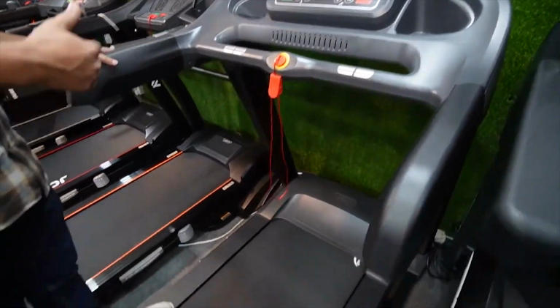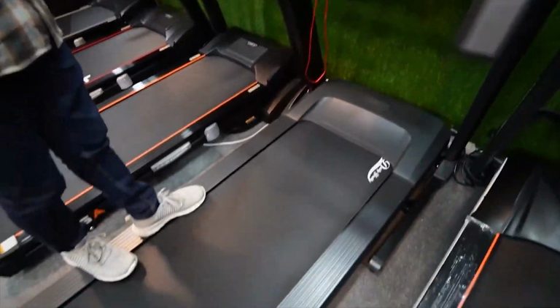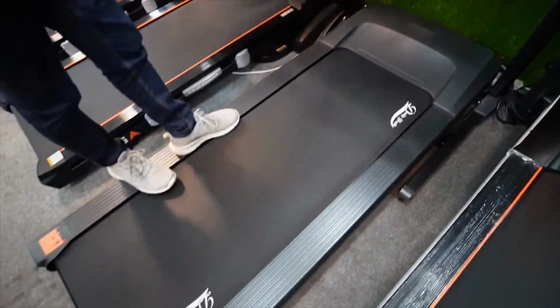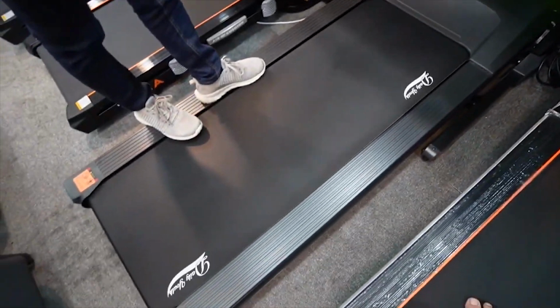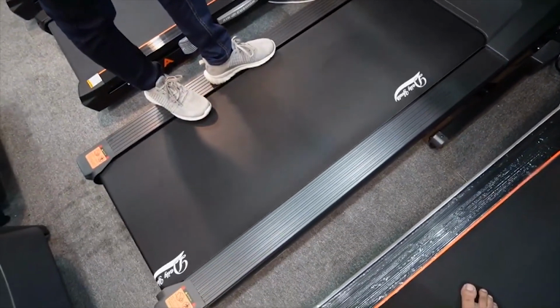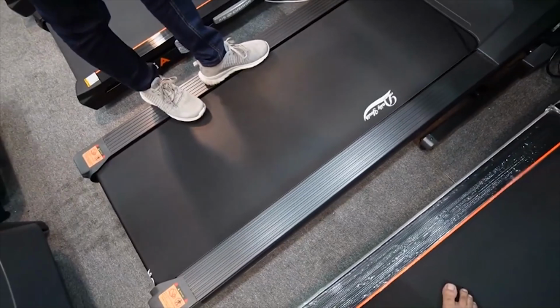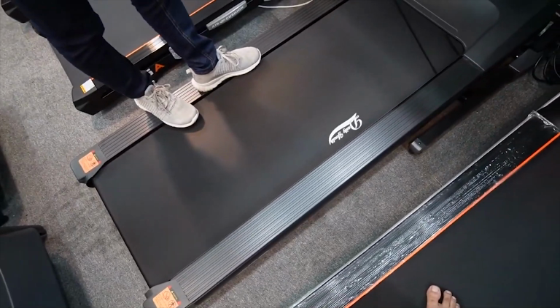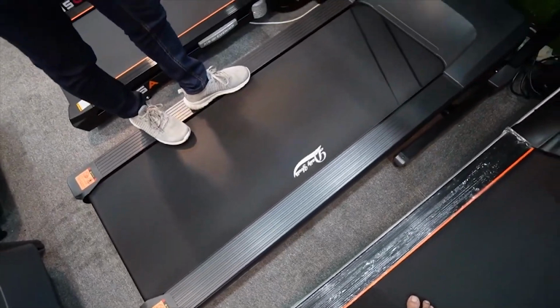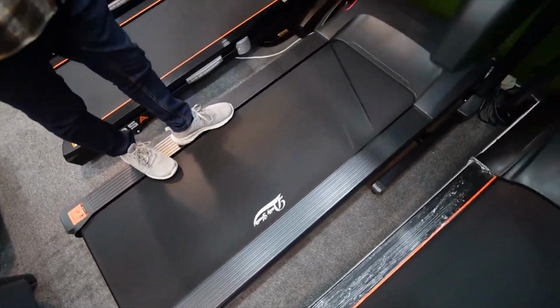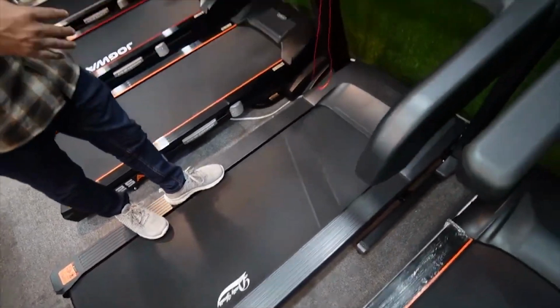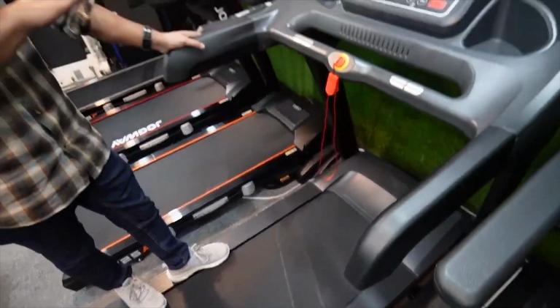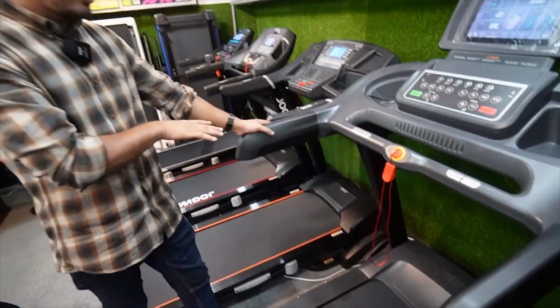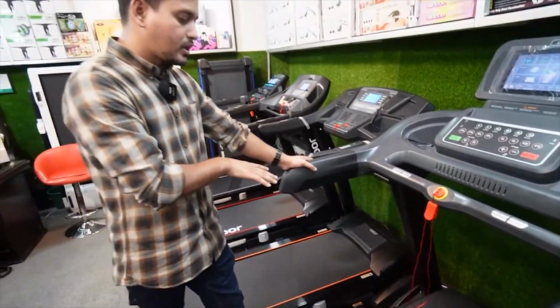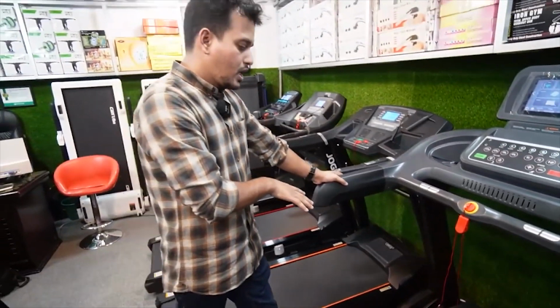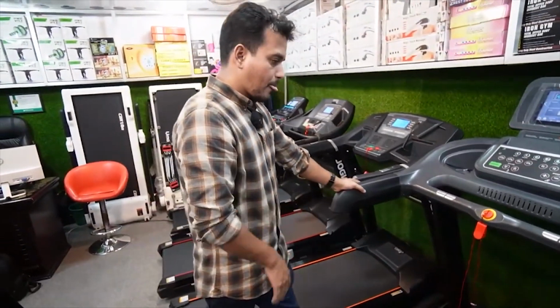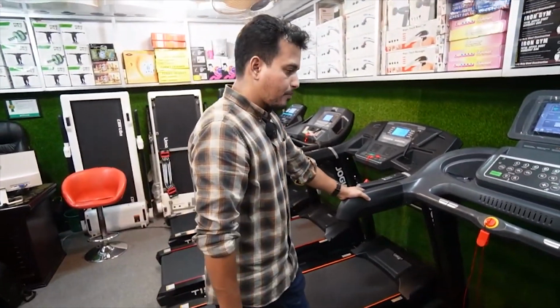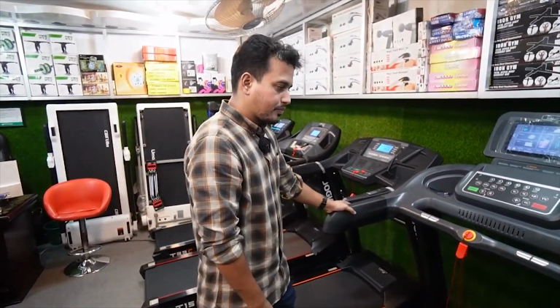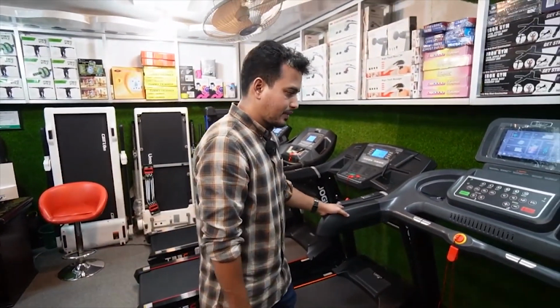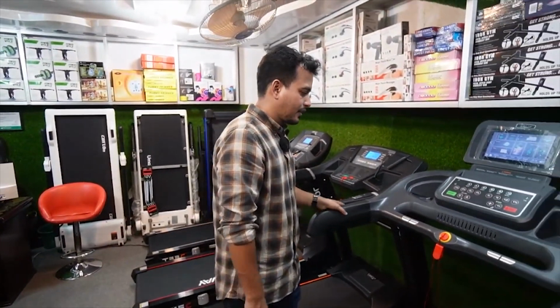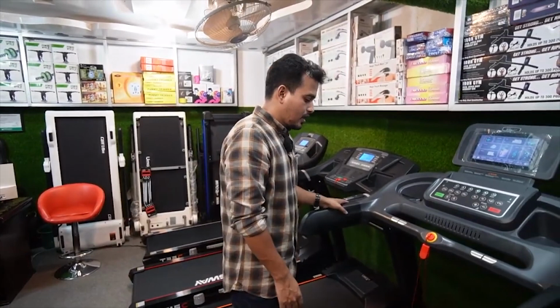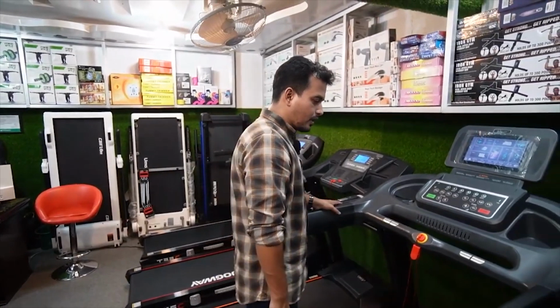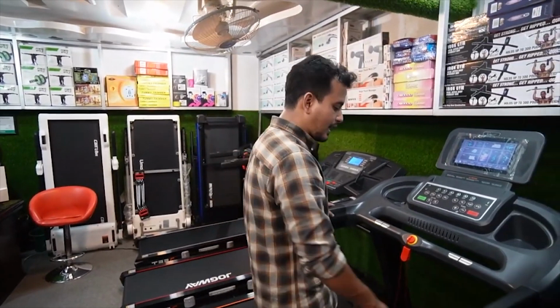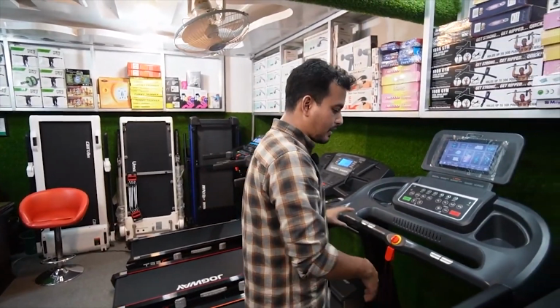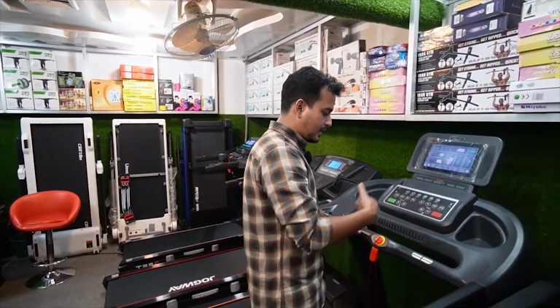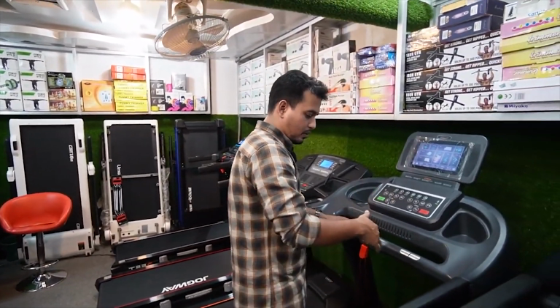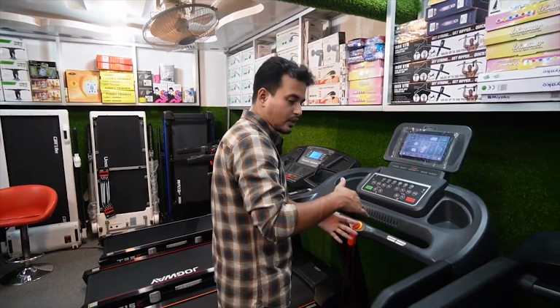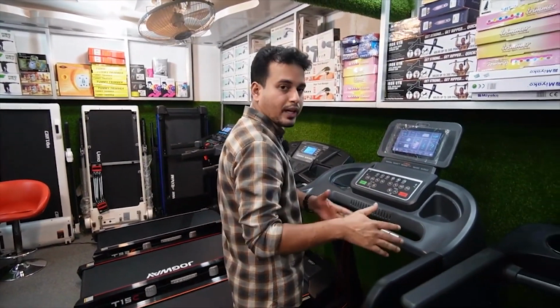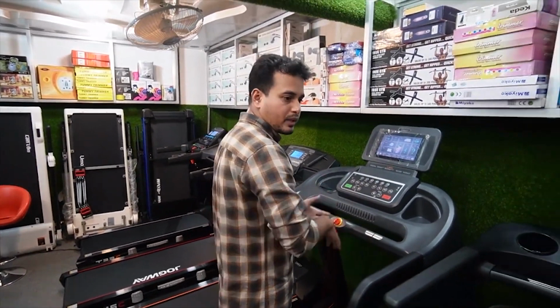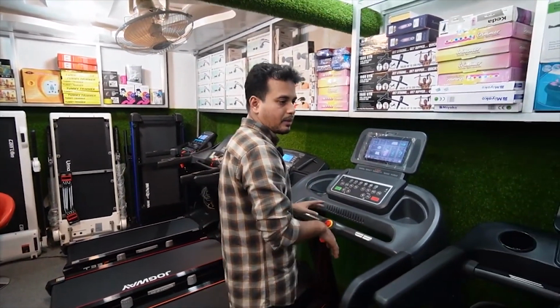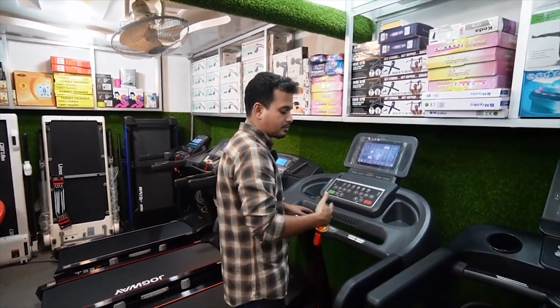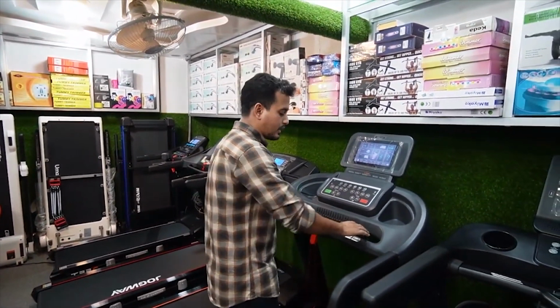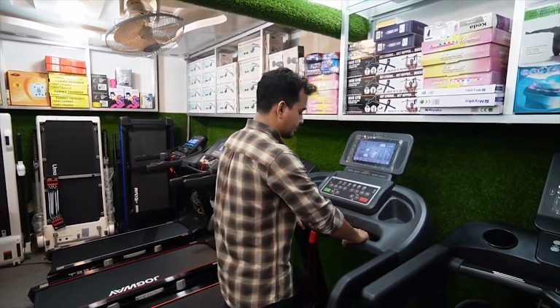It has a folding feature. Is it folding in this treadmill? Yes, we have seen it — it saves space in a room. It's a transfer-type design. It's amazing.